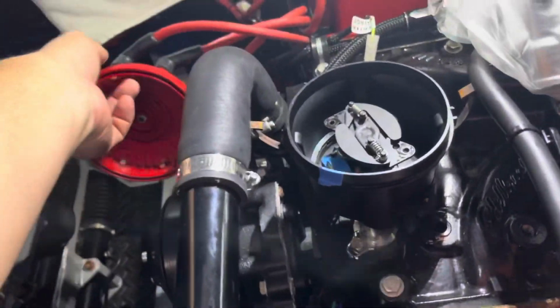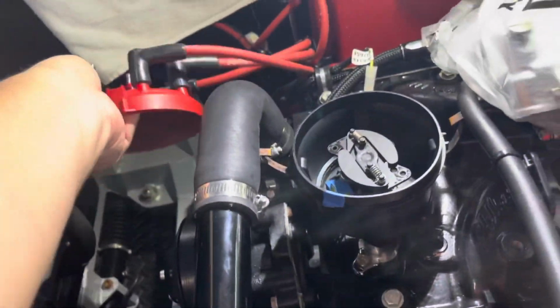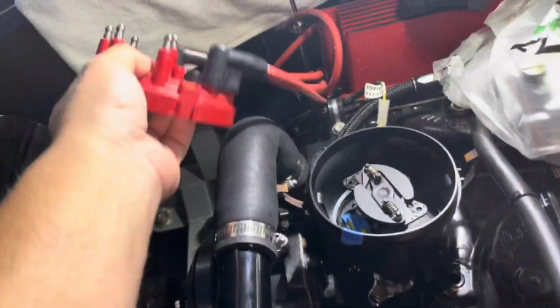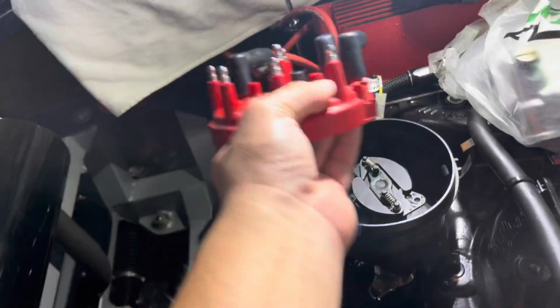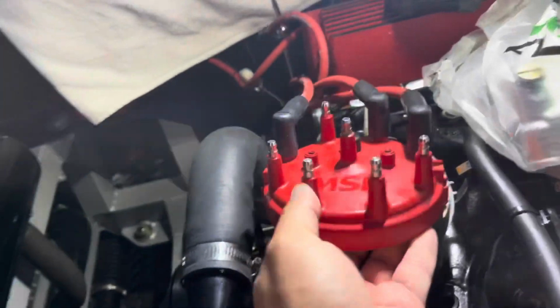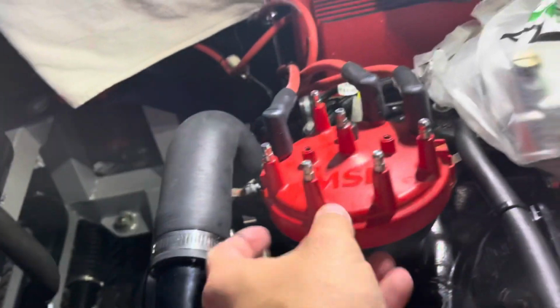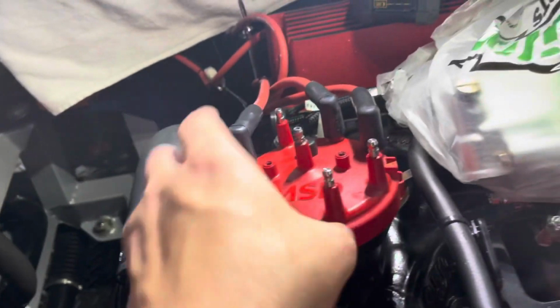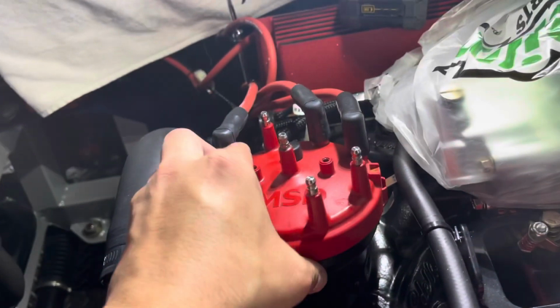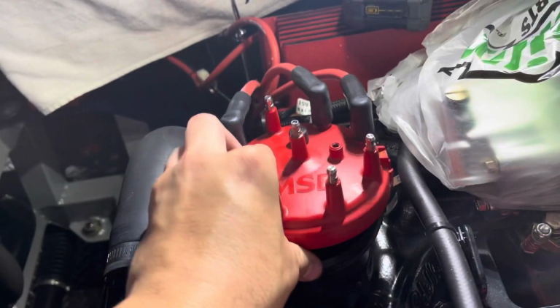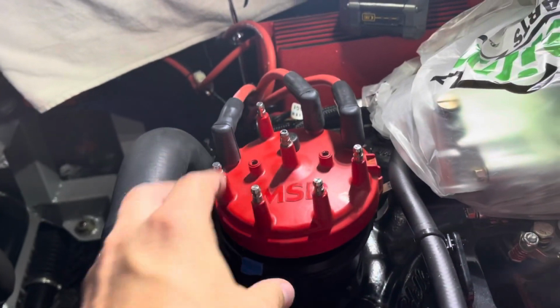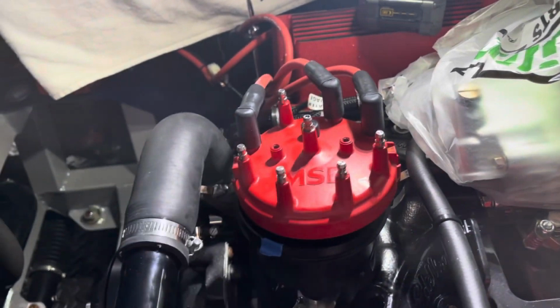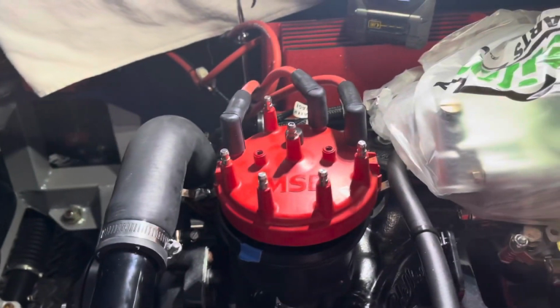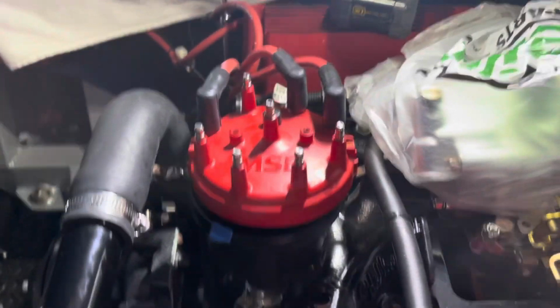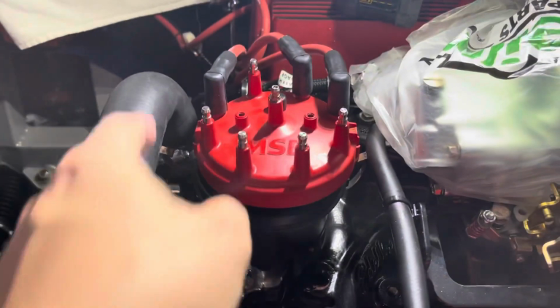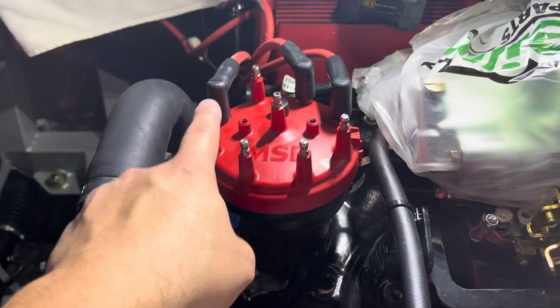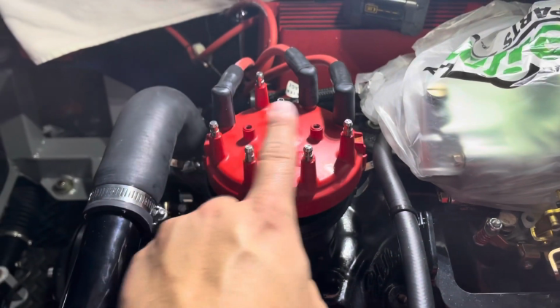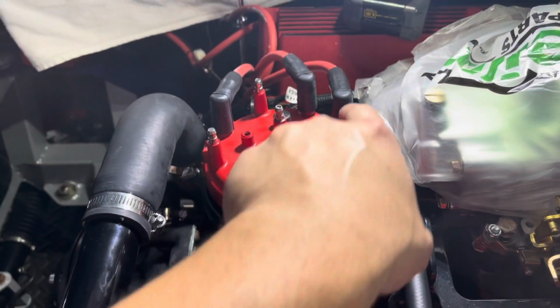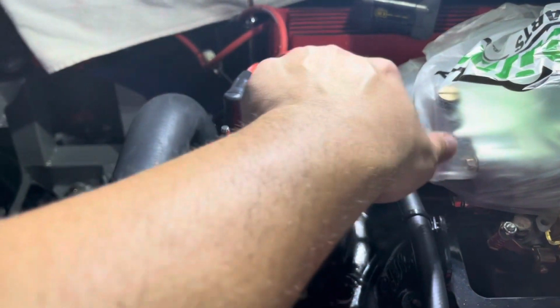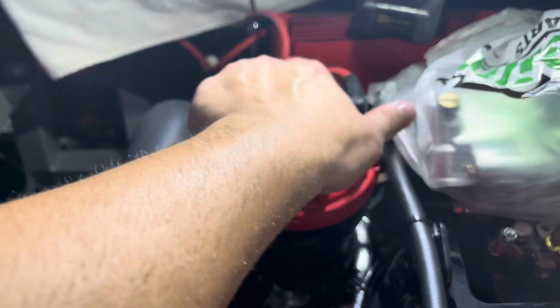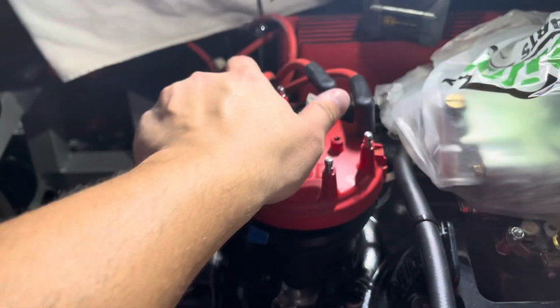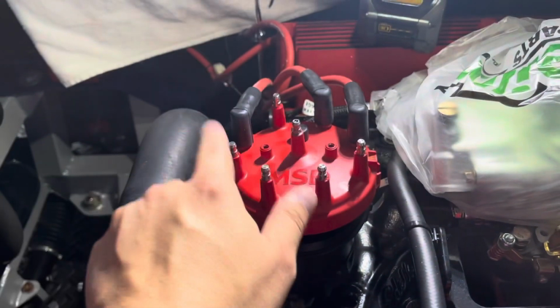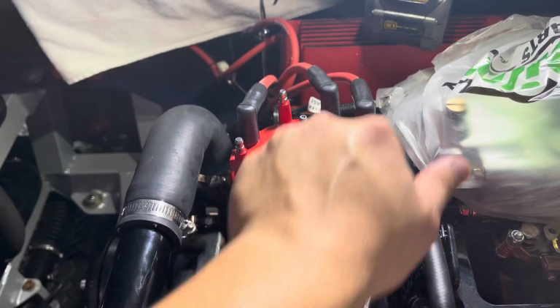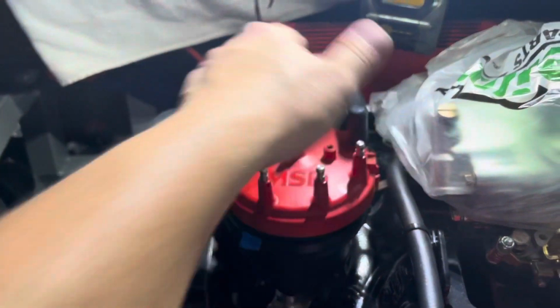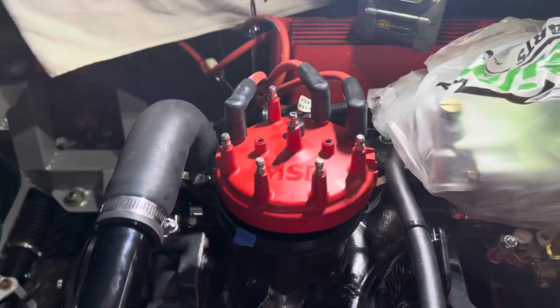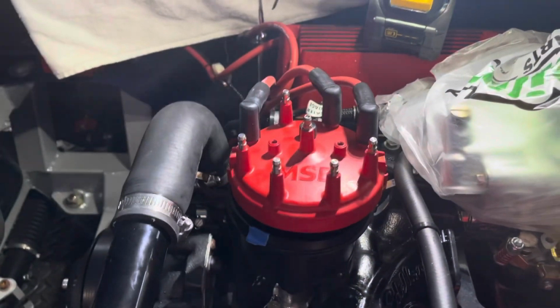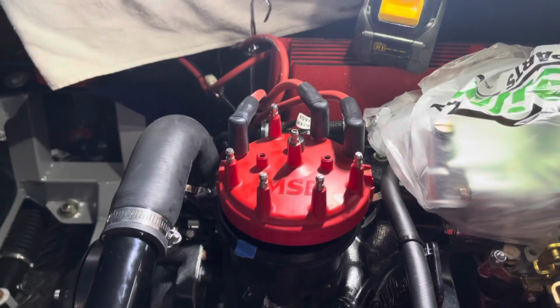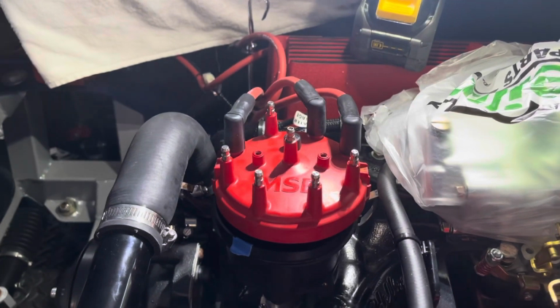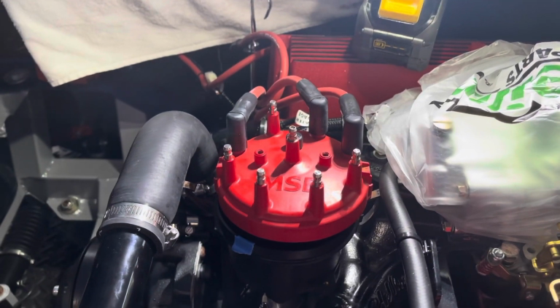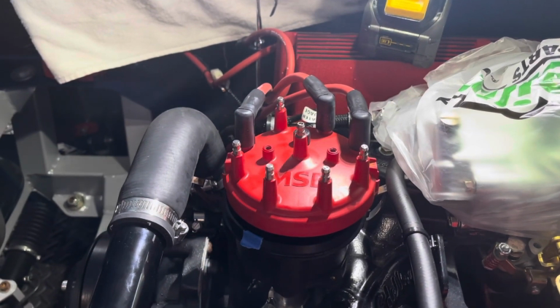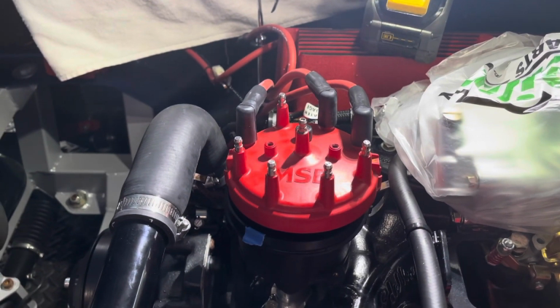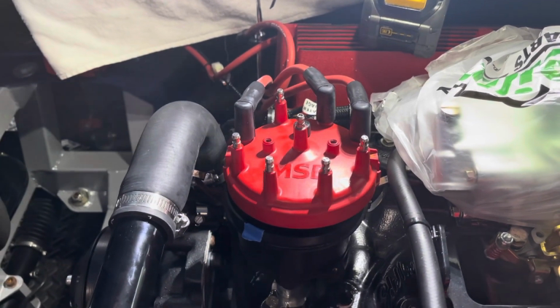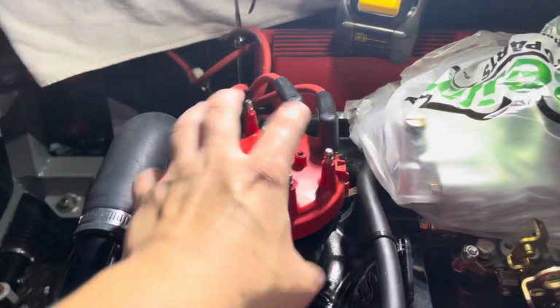Remember the order of your cables — each one goes to one side of your spark plug with the coil and the wires. So label all of them.